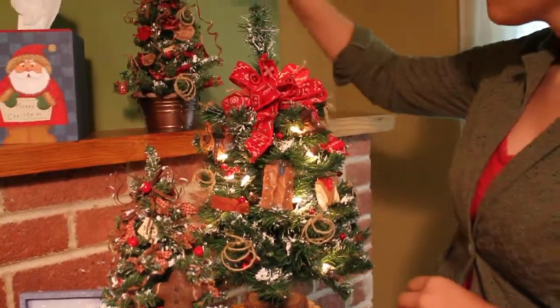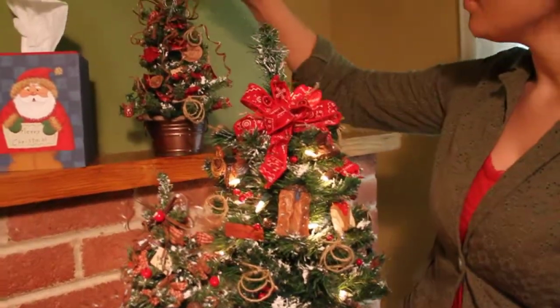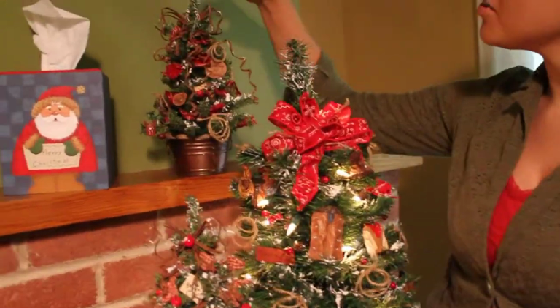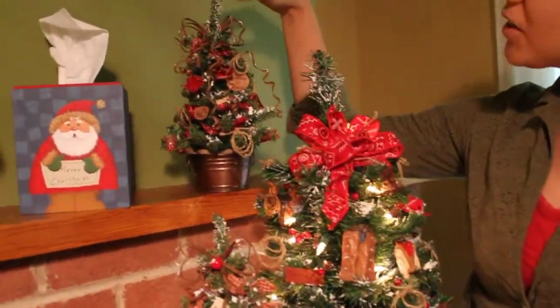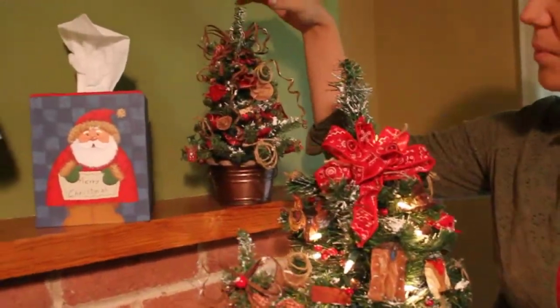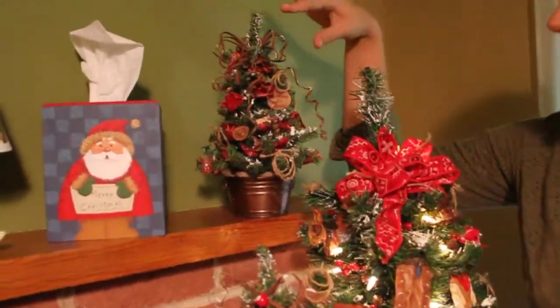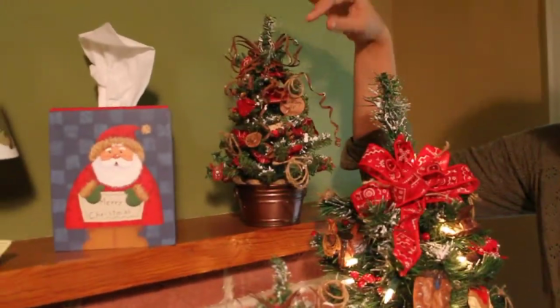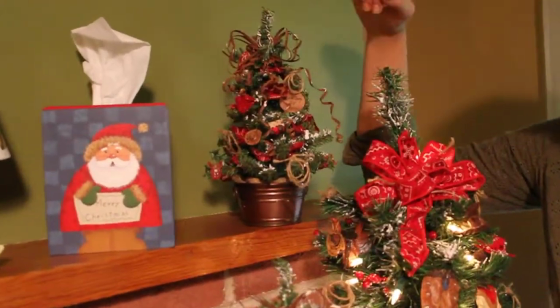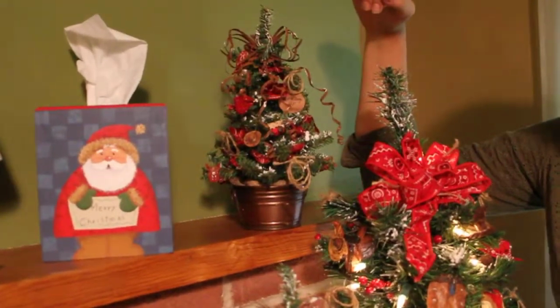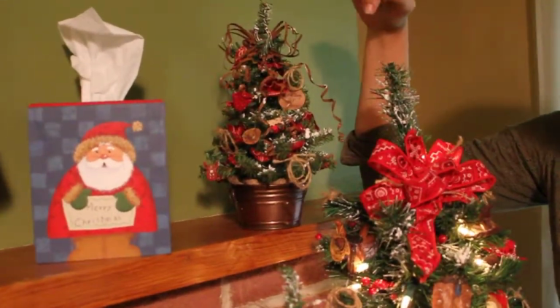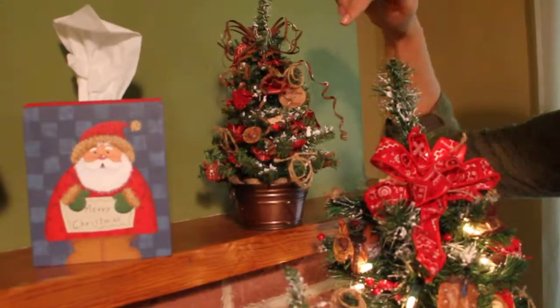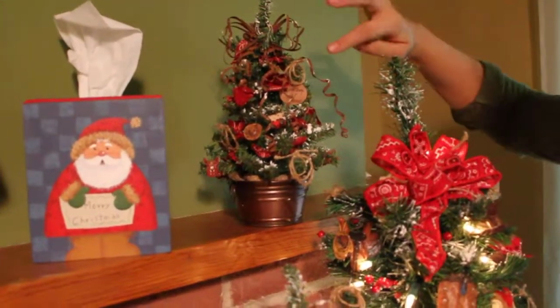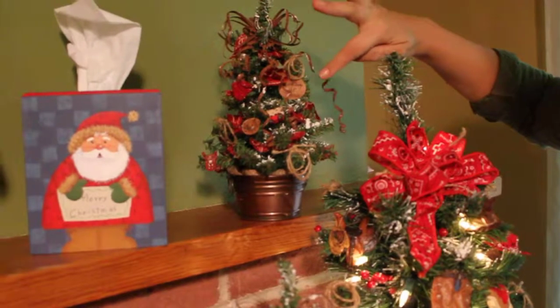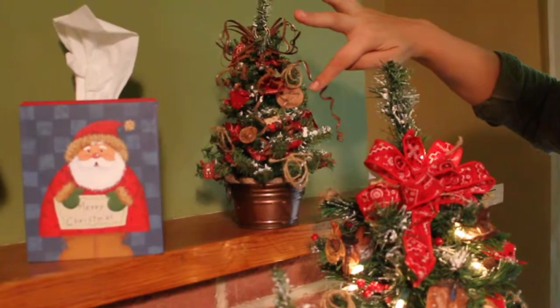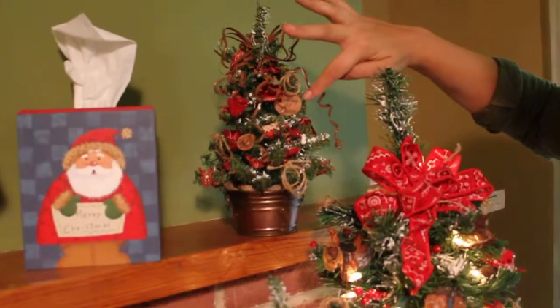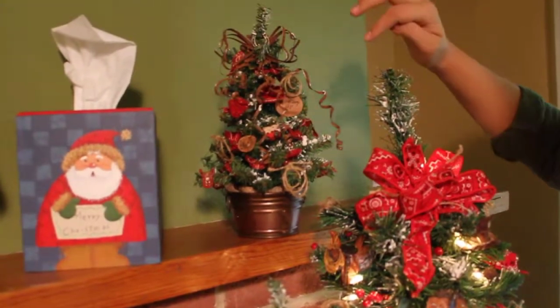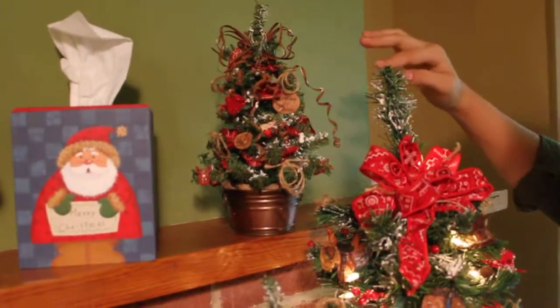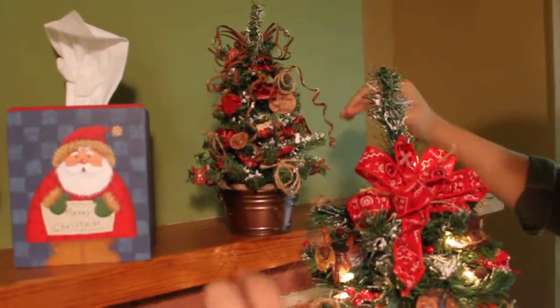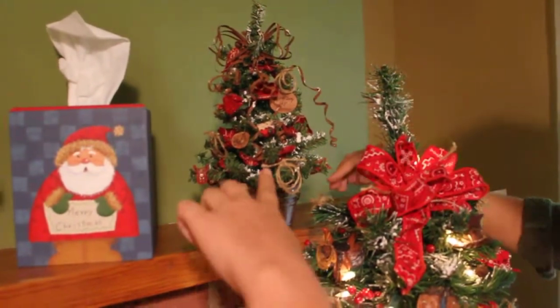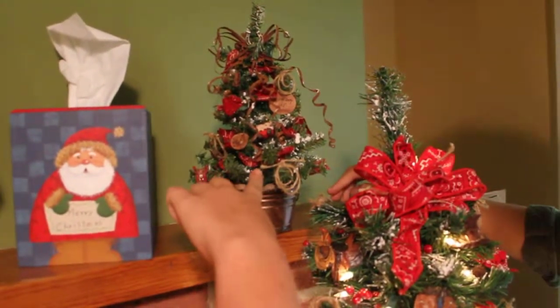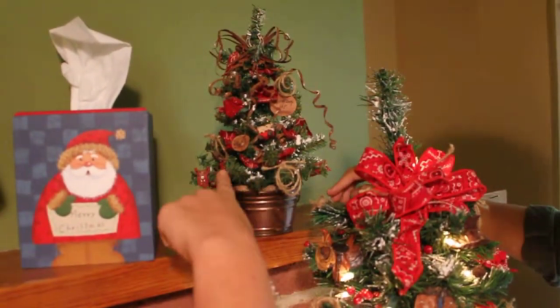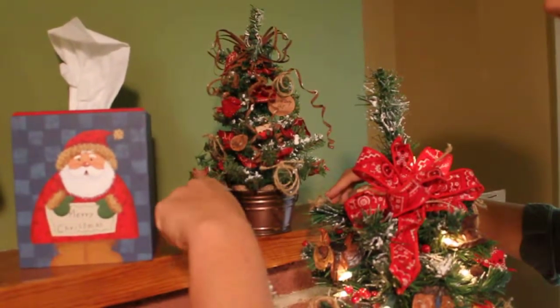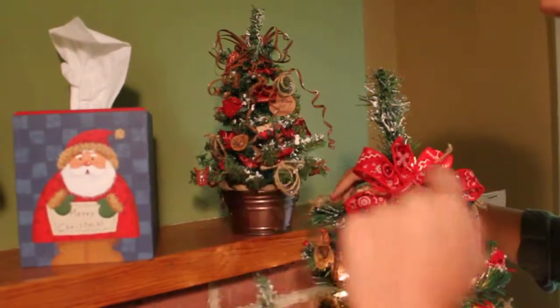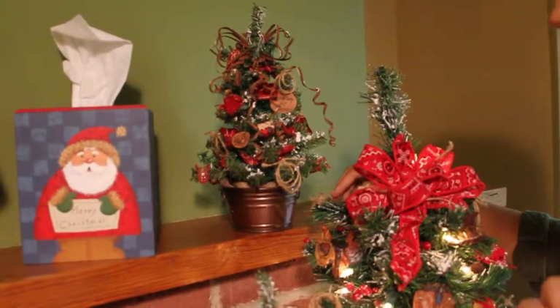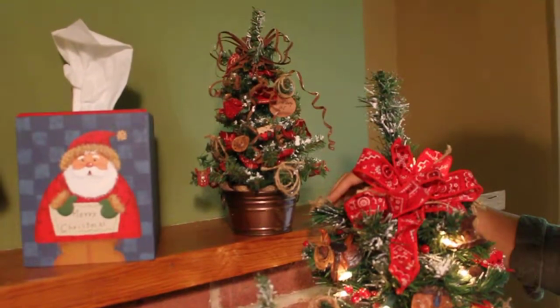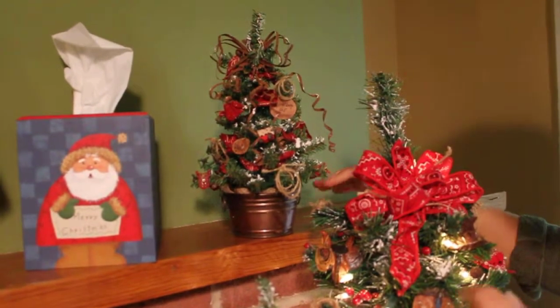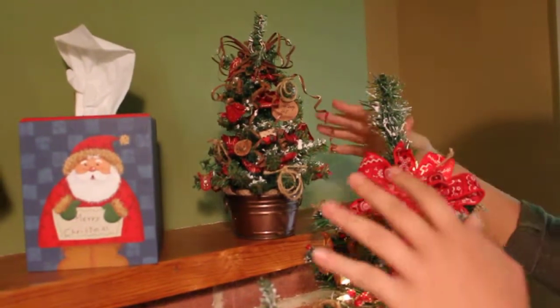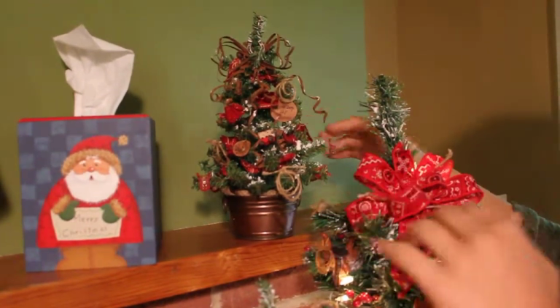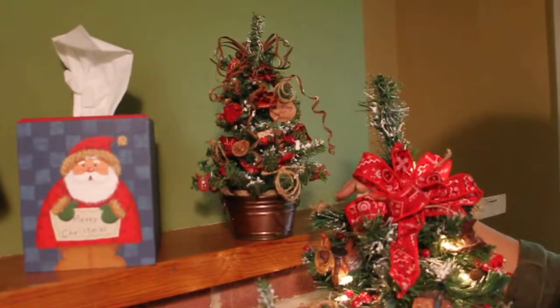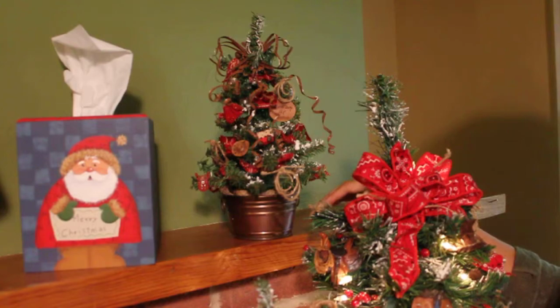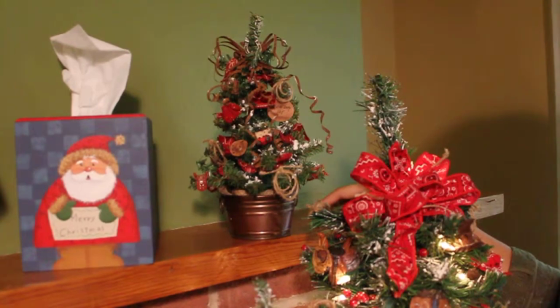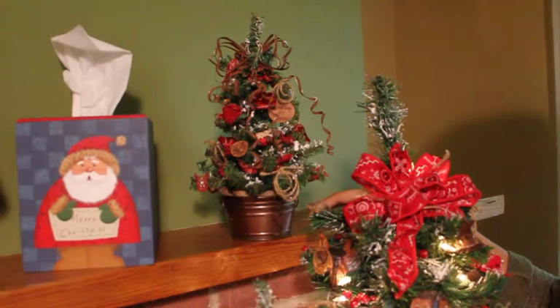Our smaller Christmas tree has a wiring bow and says cowboy up, but also comes with some fun items to prove a real cowboy.